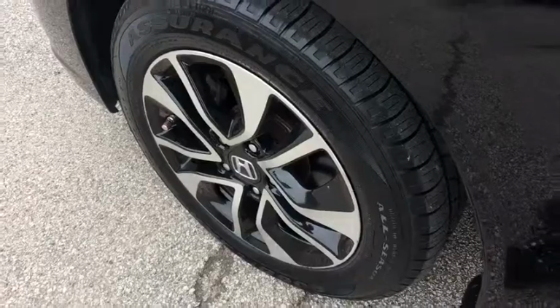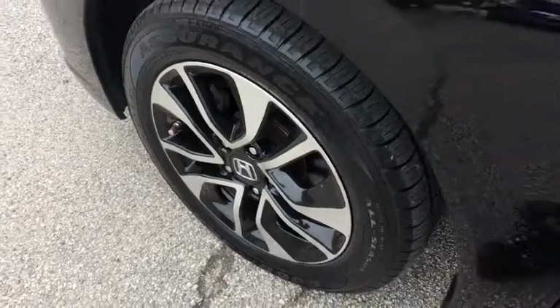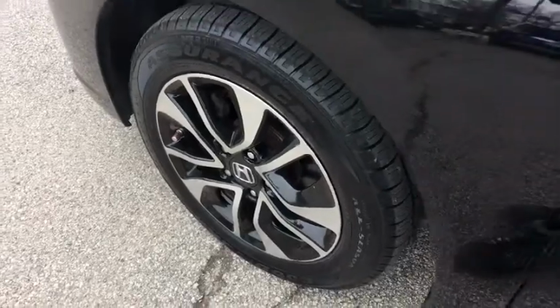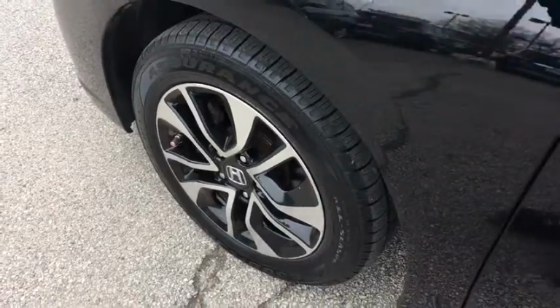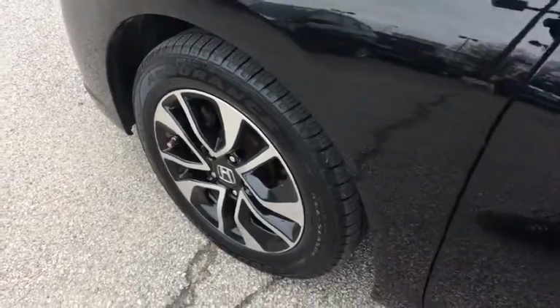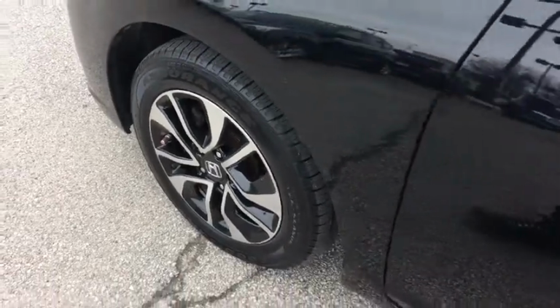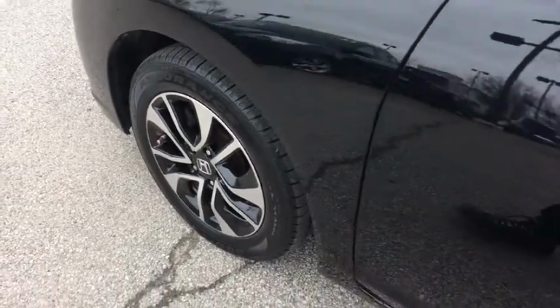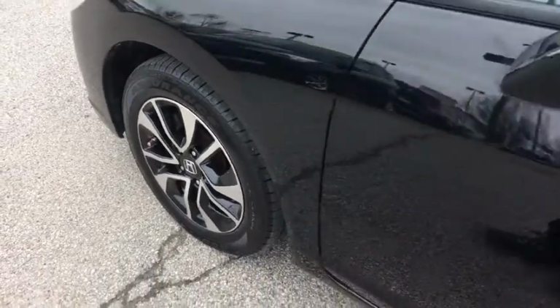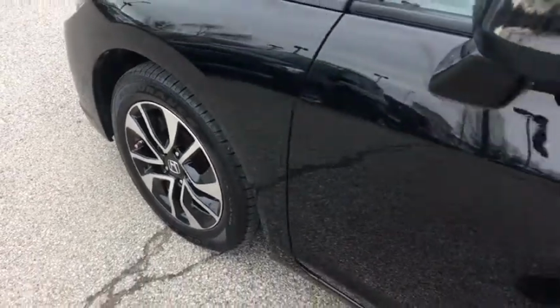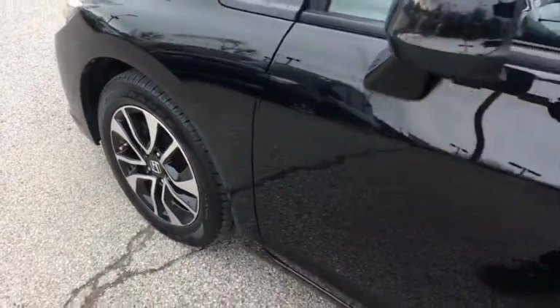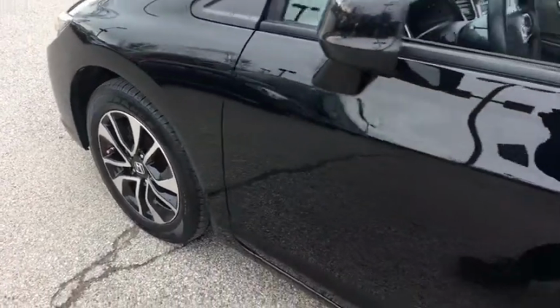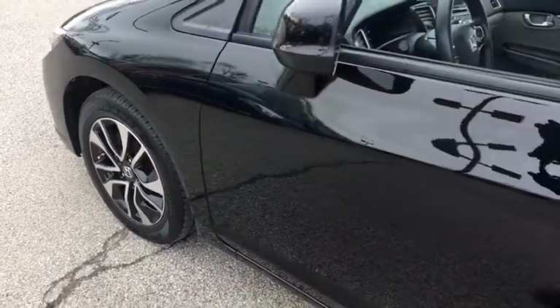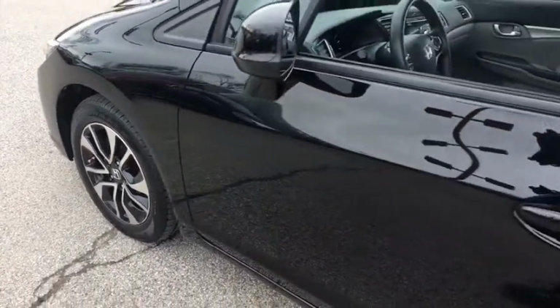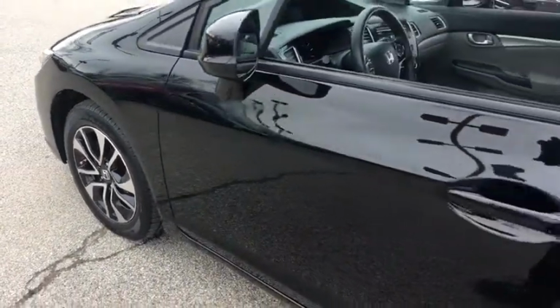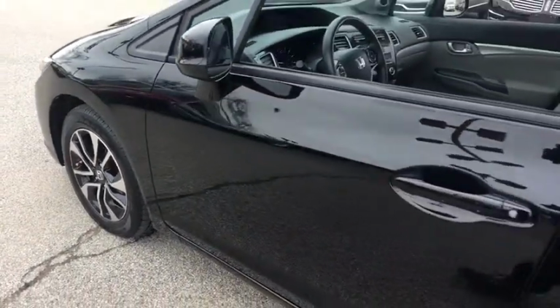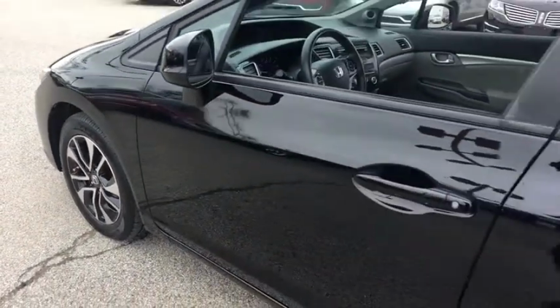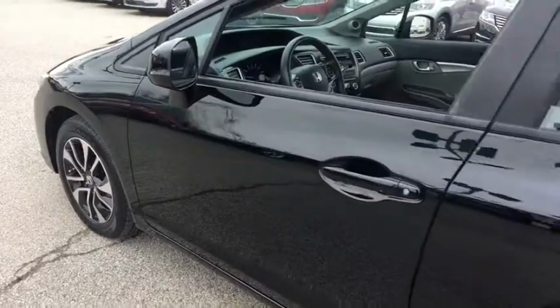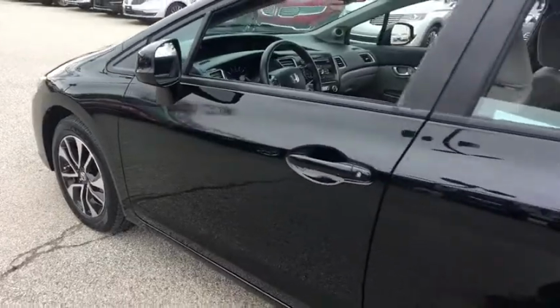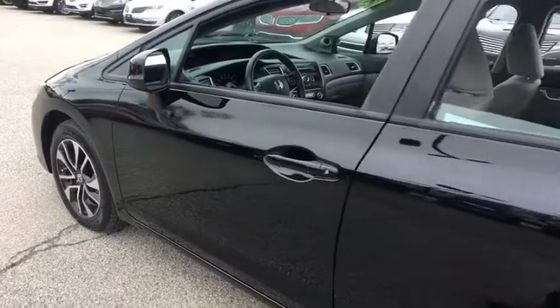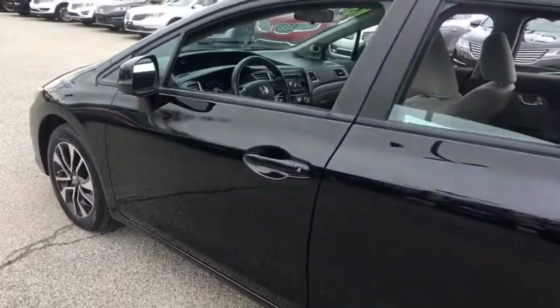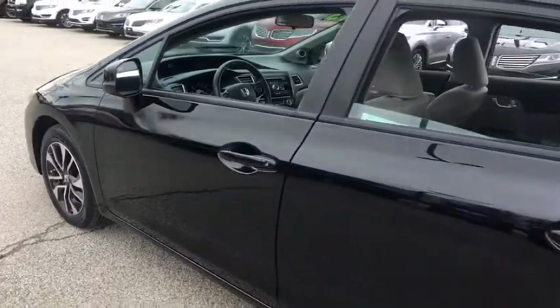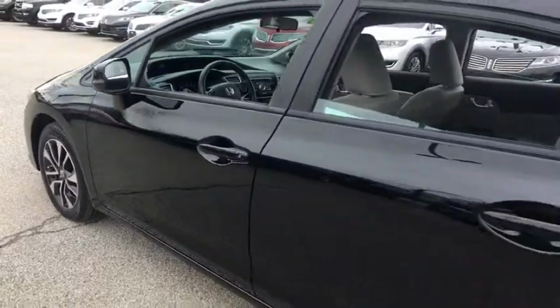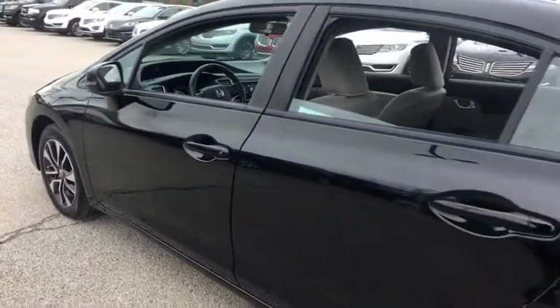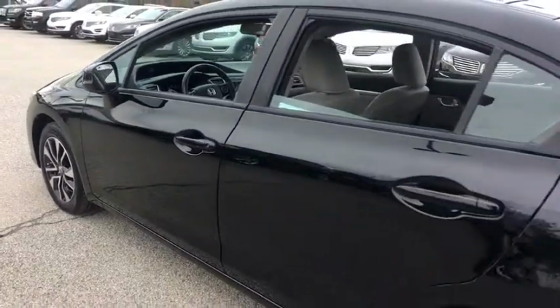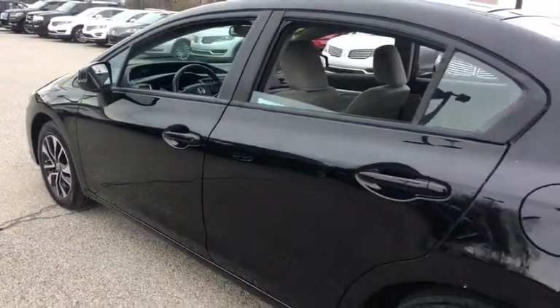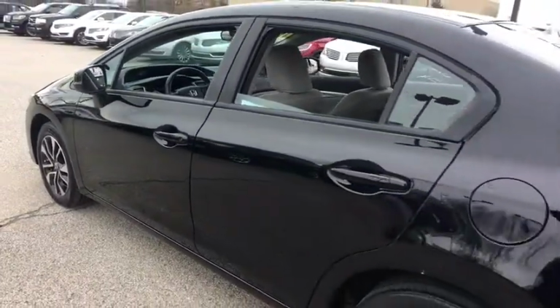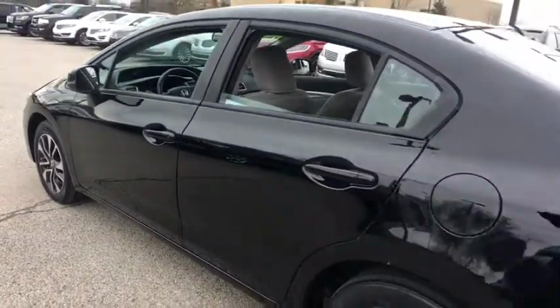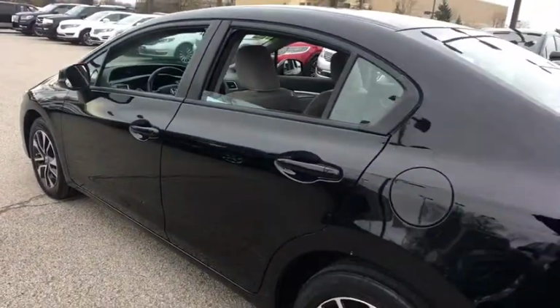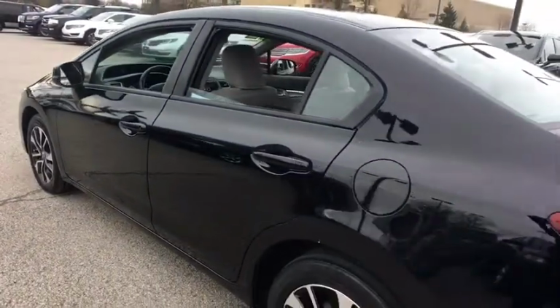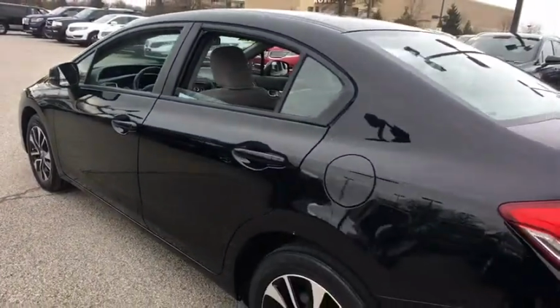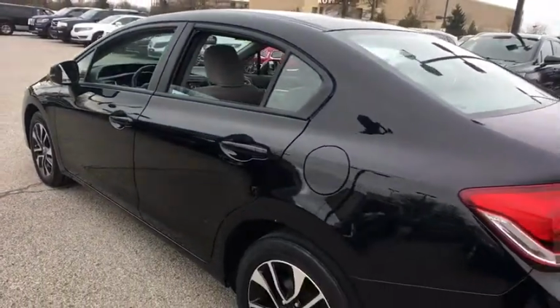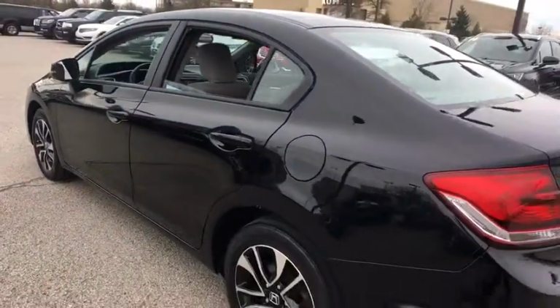The 2013 Honda Civic. Practical, awesome gas mileage, and incredibly reliable. This vehicle has less than 110,000 miles.